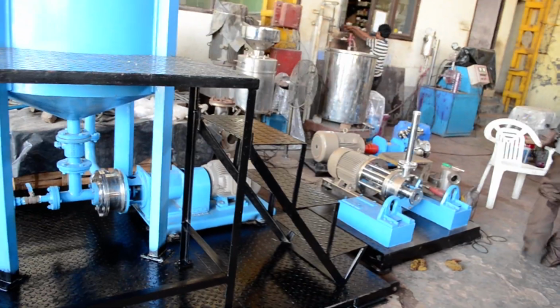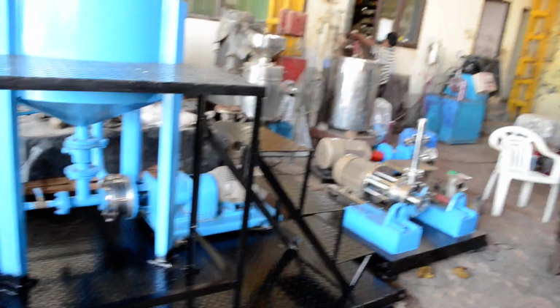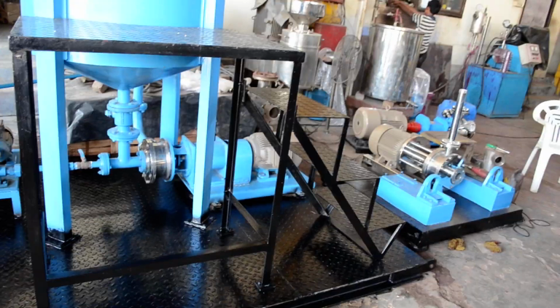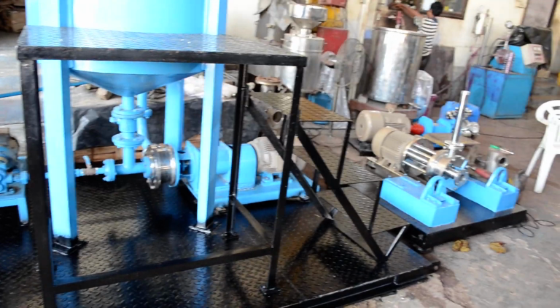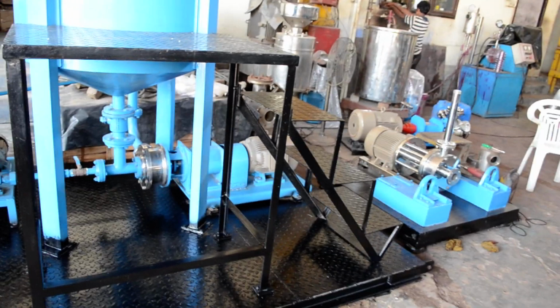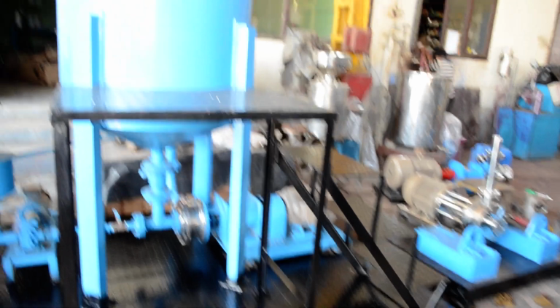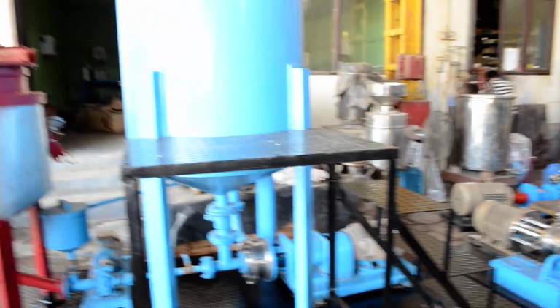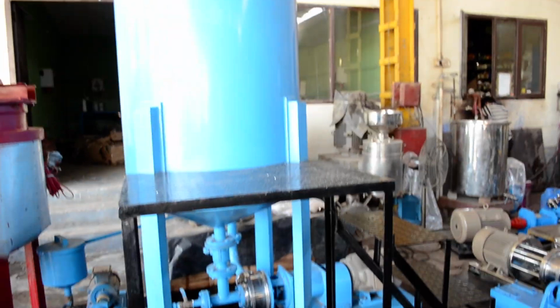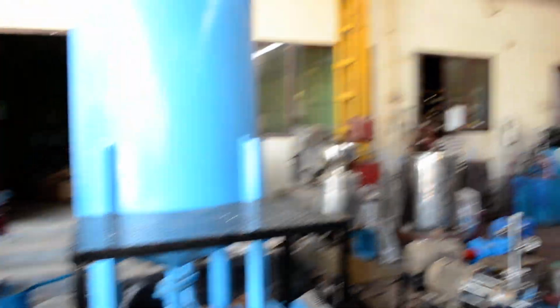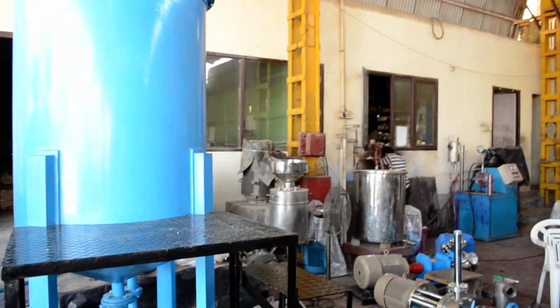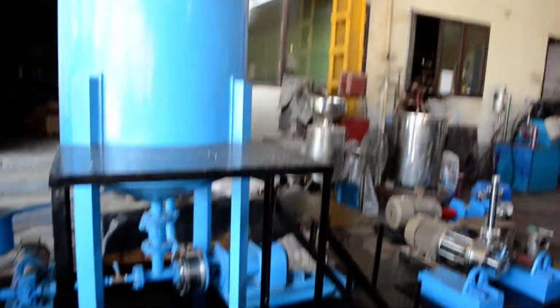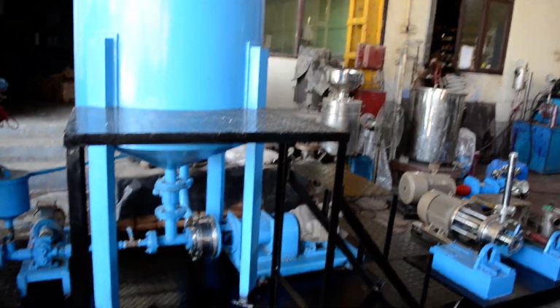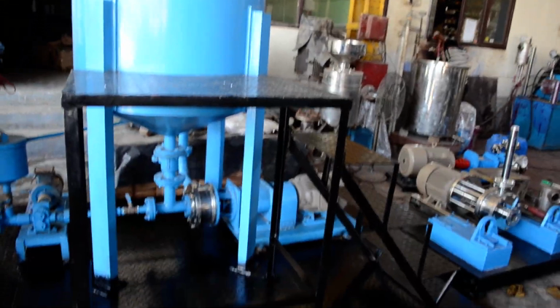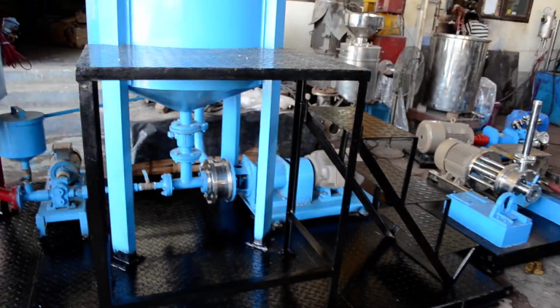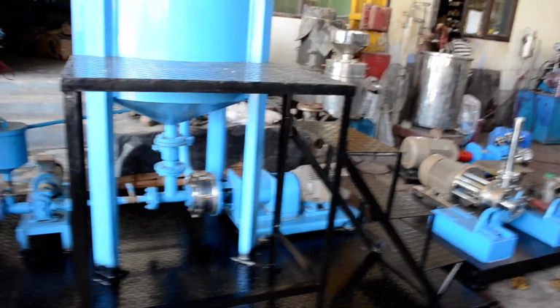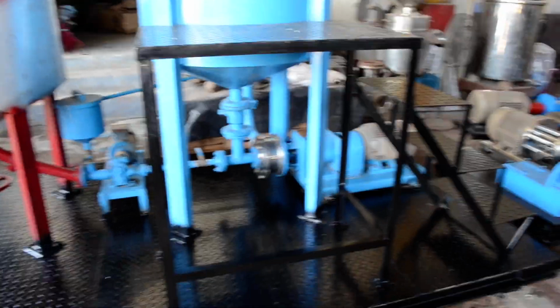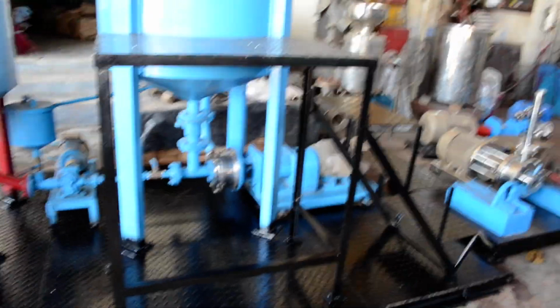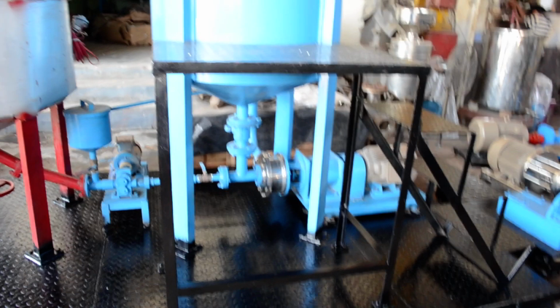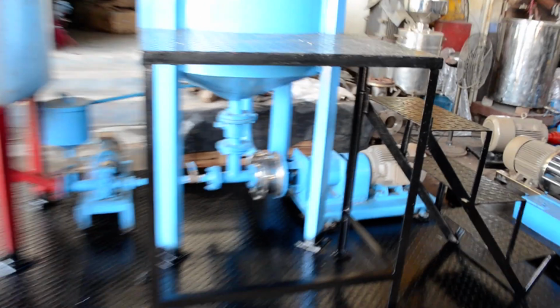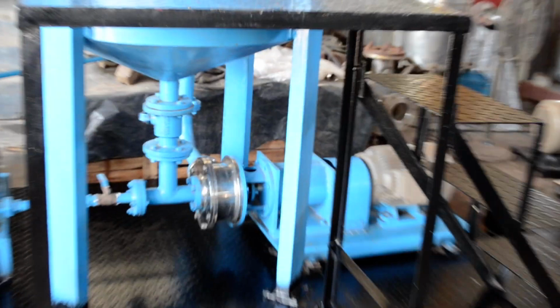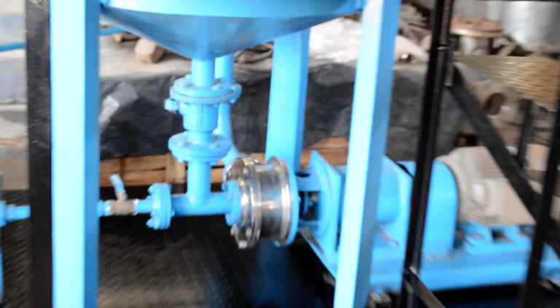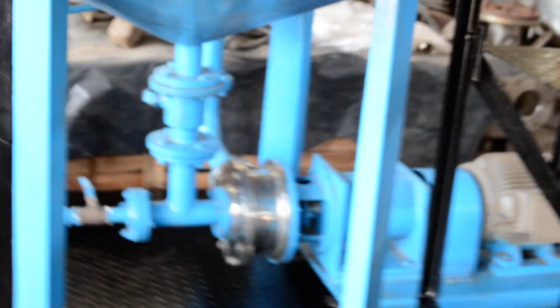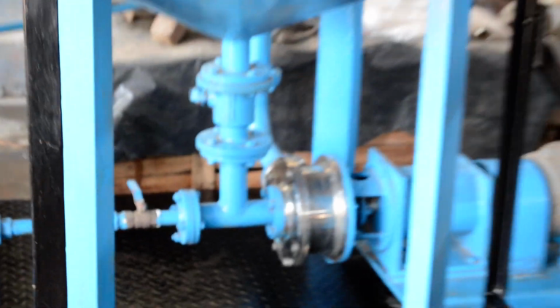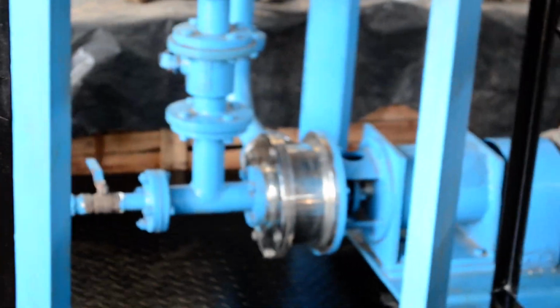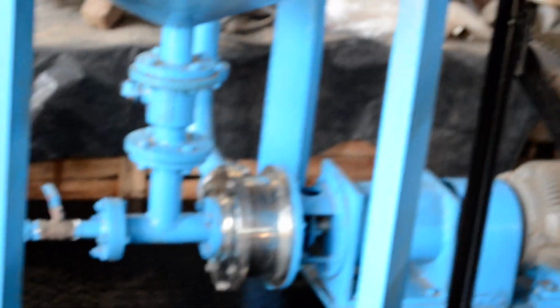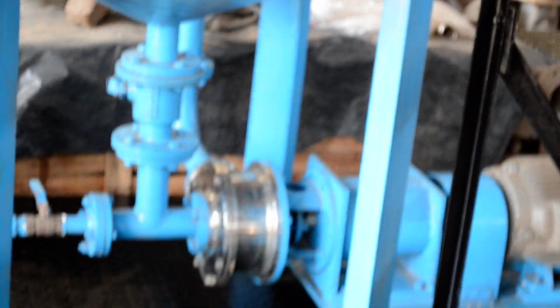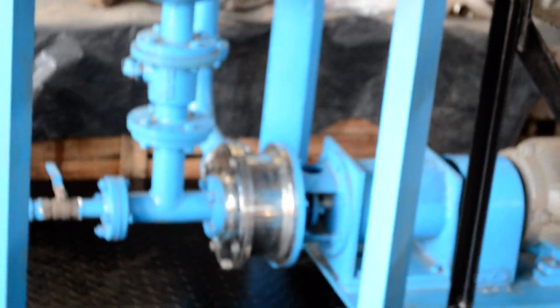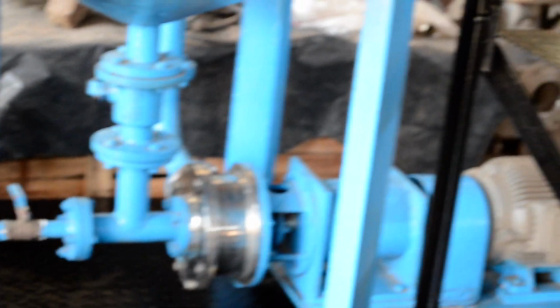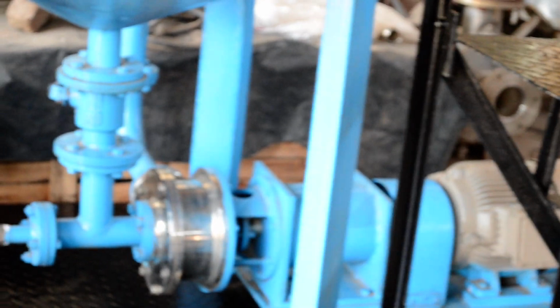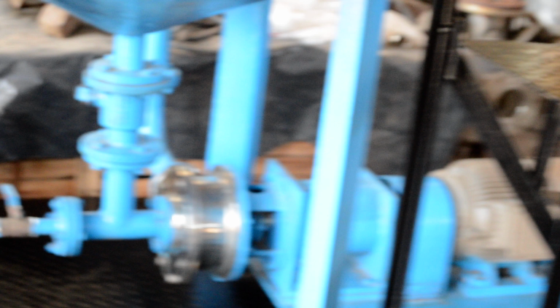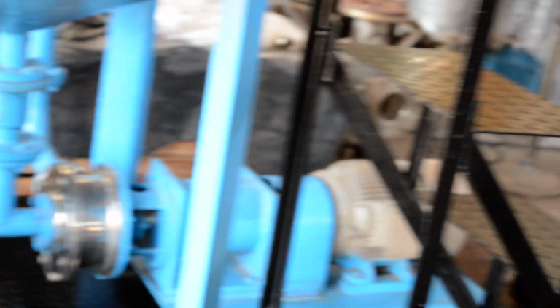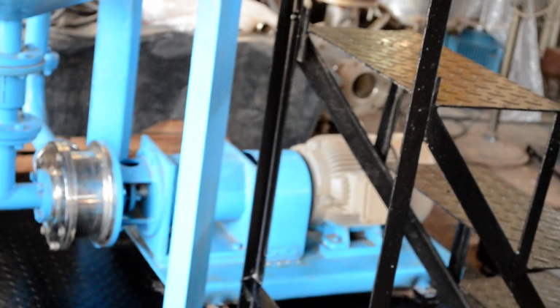It has also provided stairs for easy maintenance of the tanks. This is our main mill unit — a 2-stage homogenizer powered by a 10 HP motor.